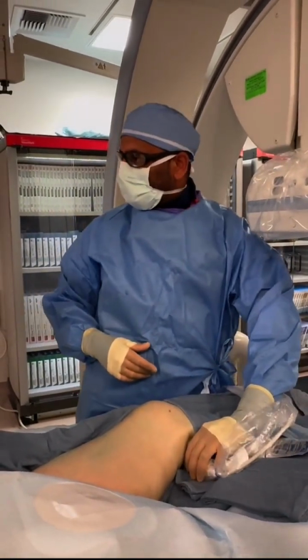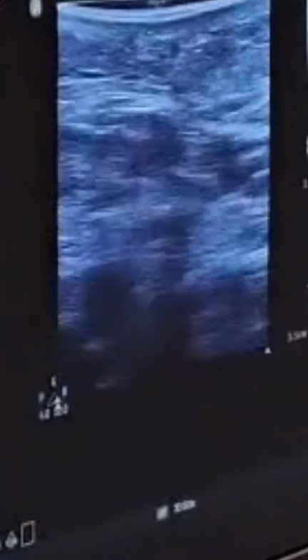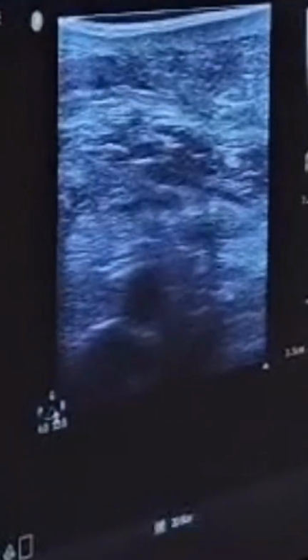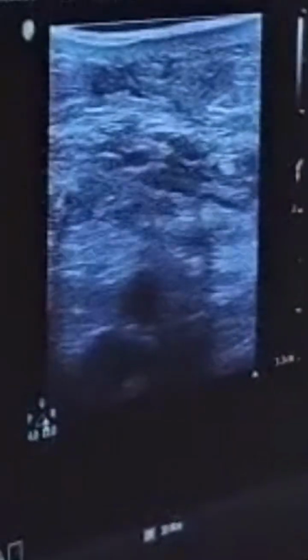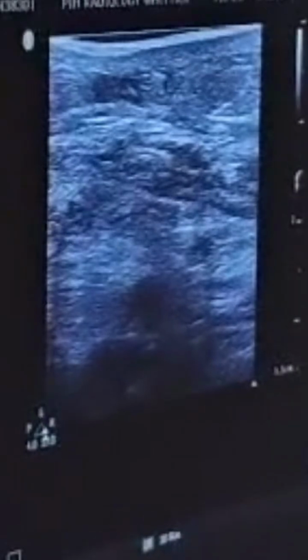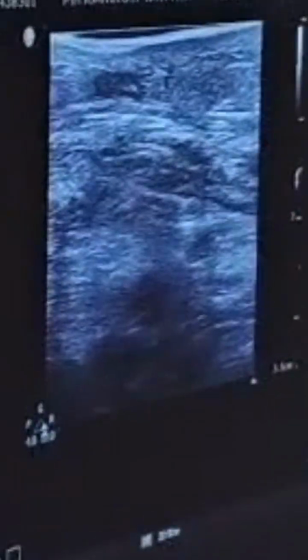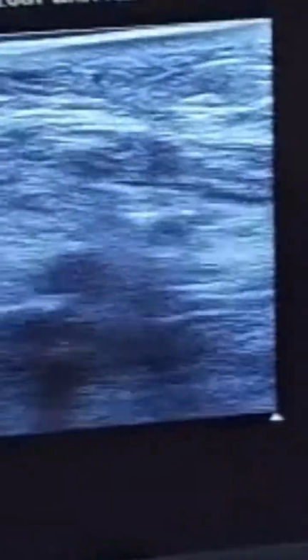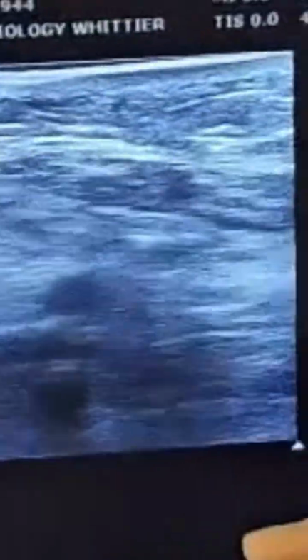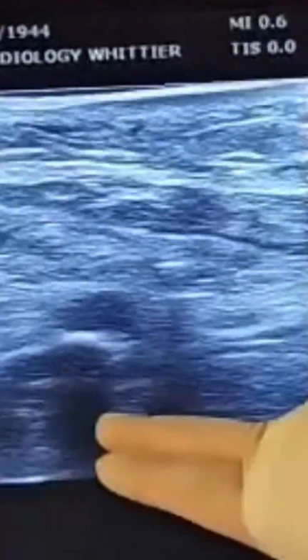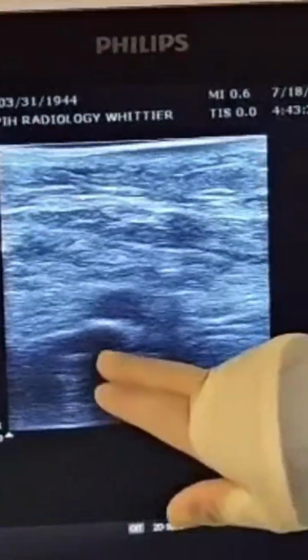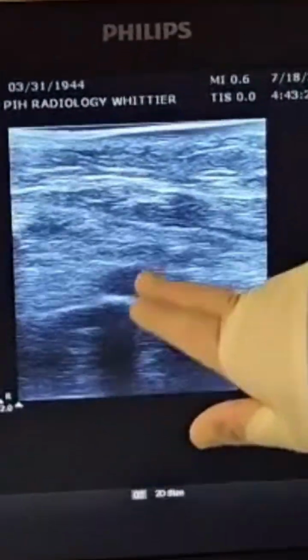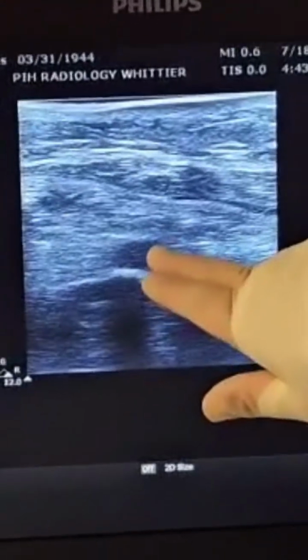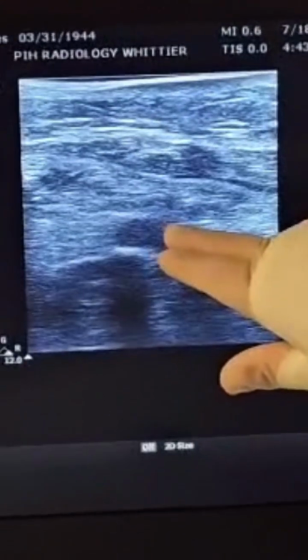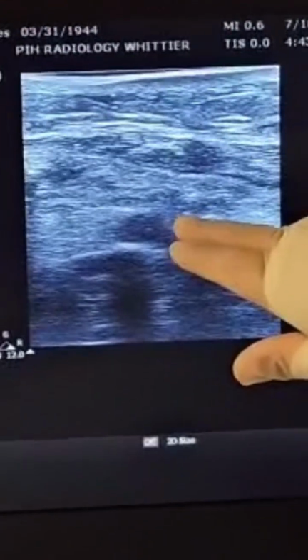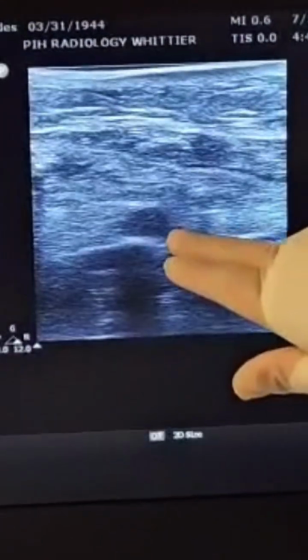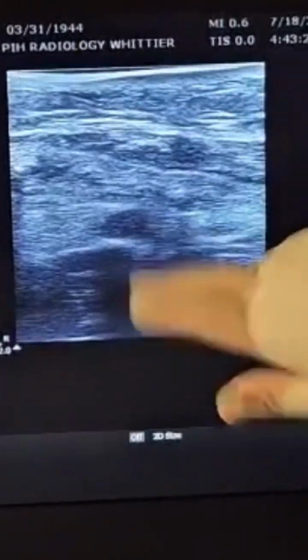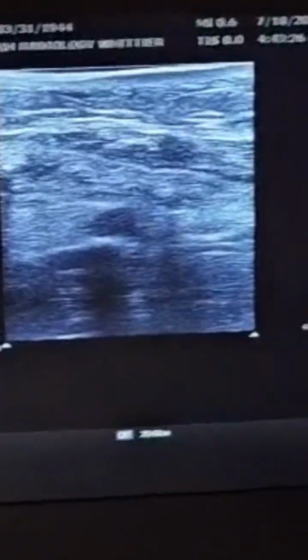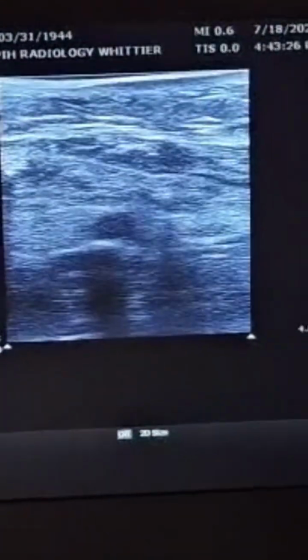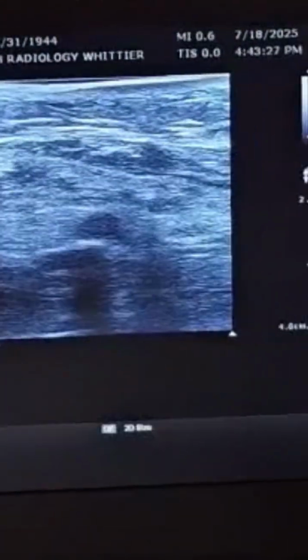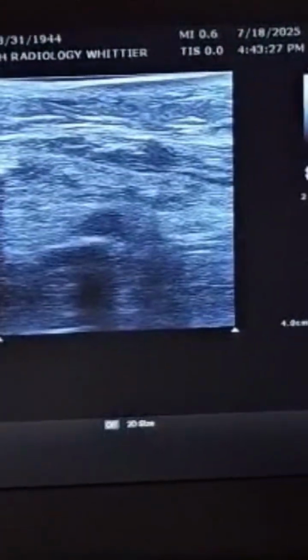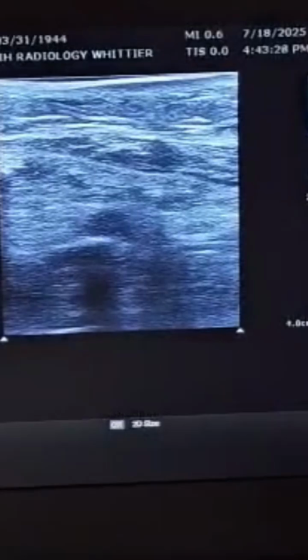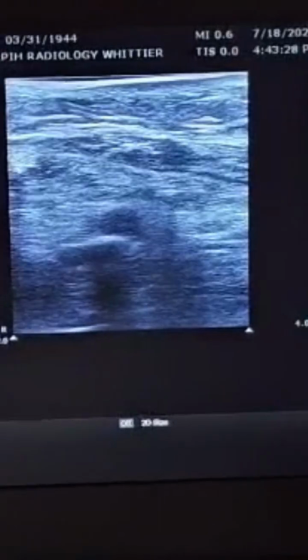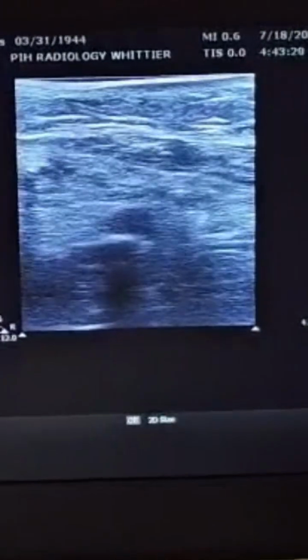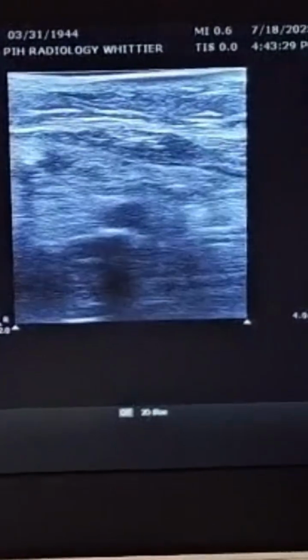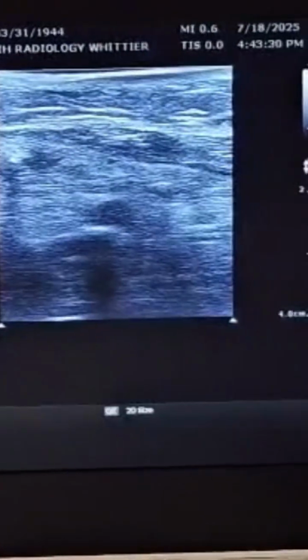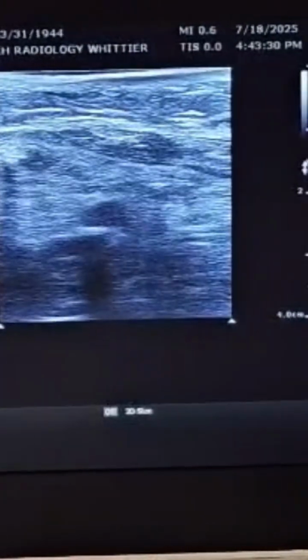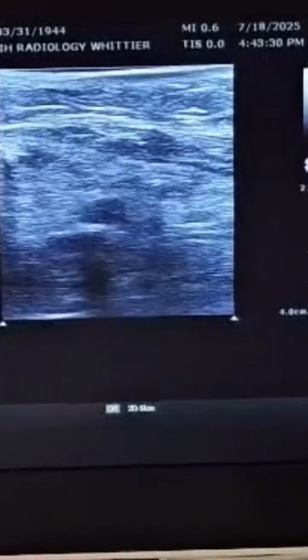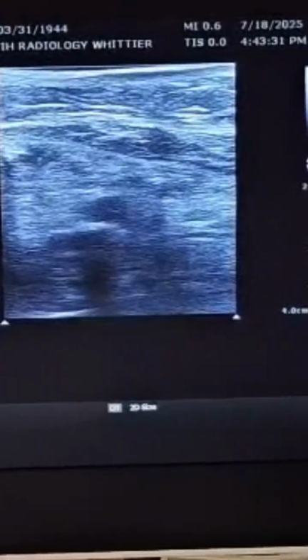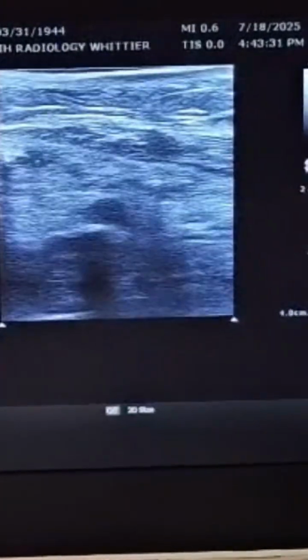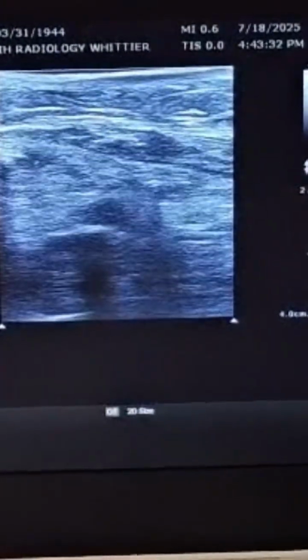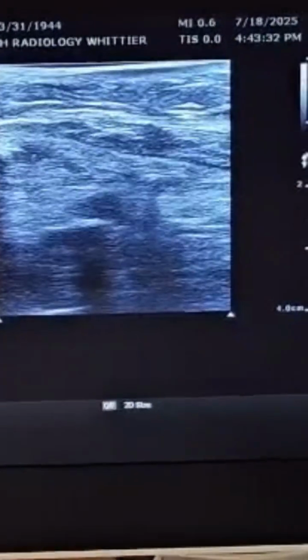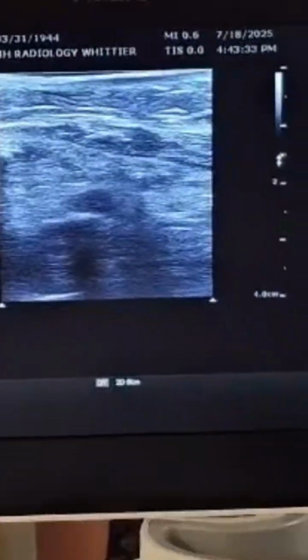You can actually see the popliteal artery and the vein right on top of it, just like as if they were prone. Some people assume that you're going to get transverse access, but we're going to get access in the long way.